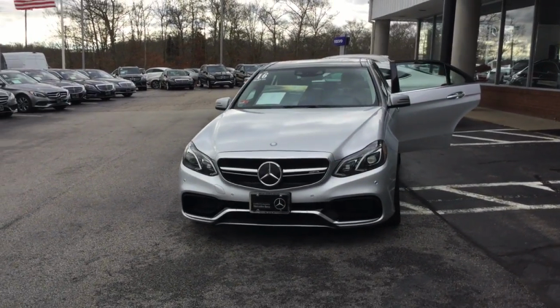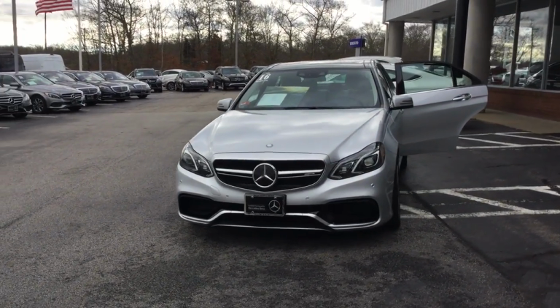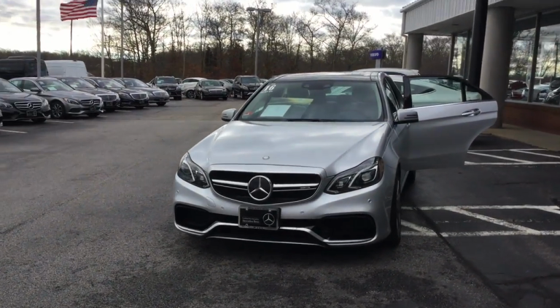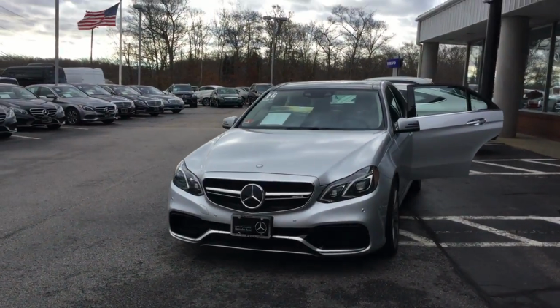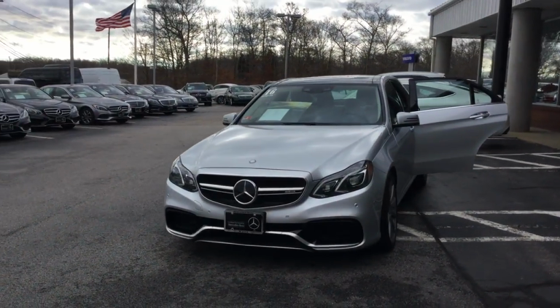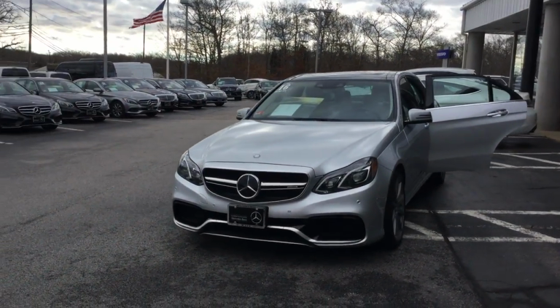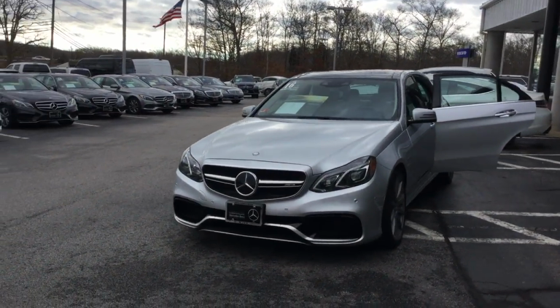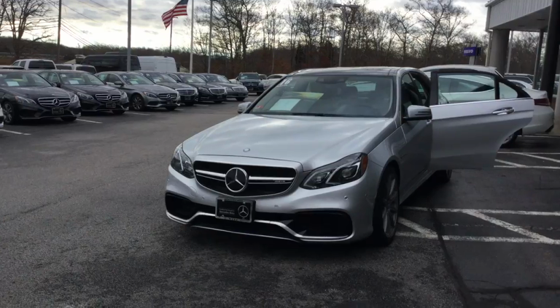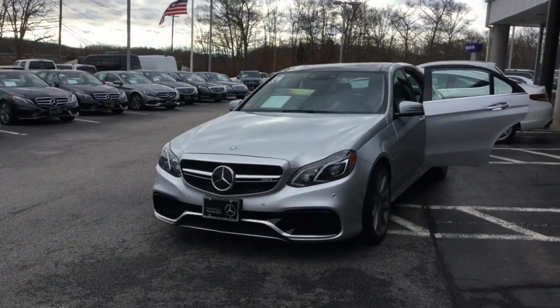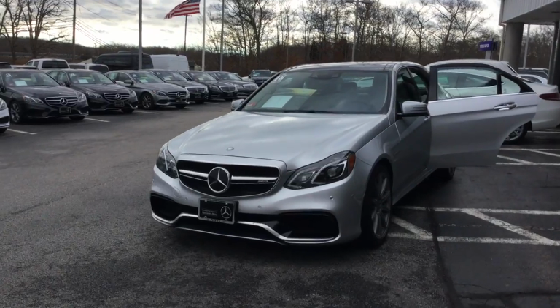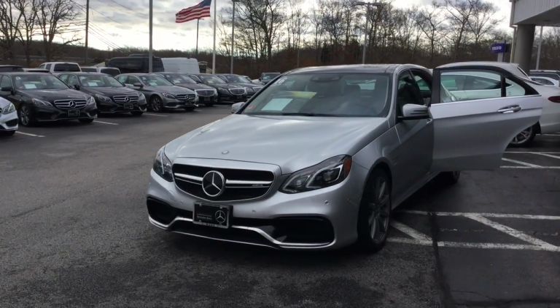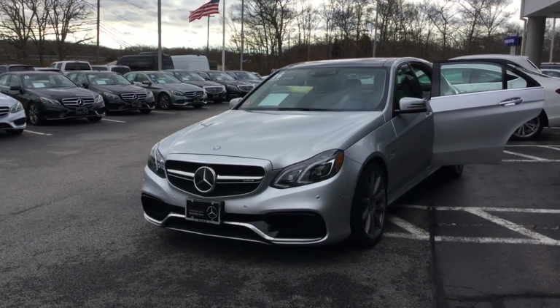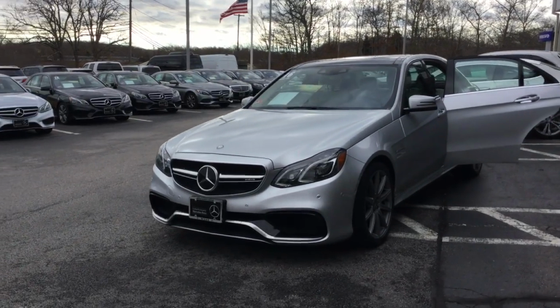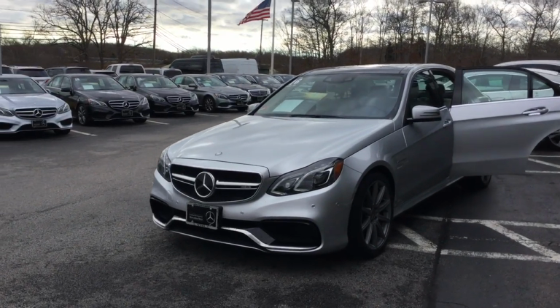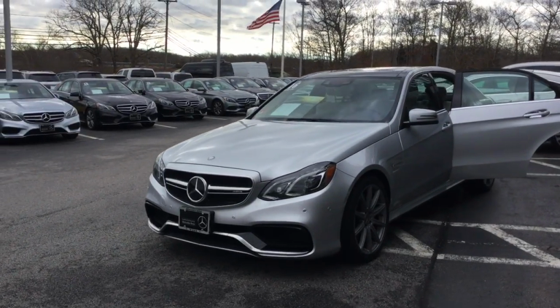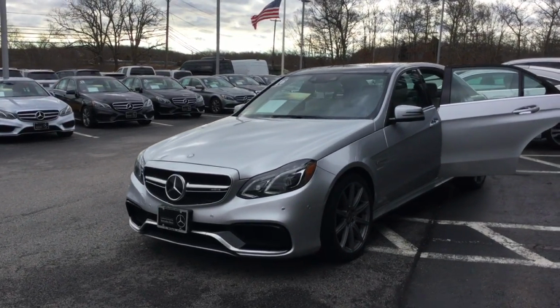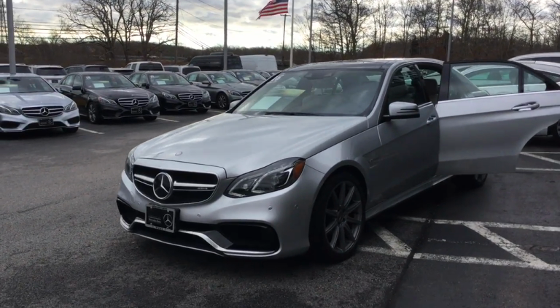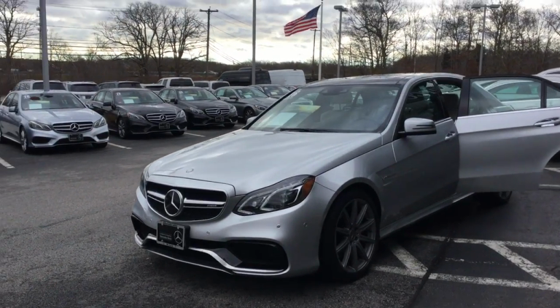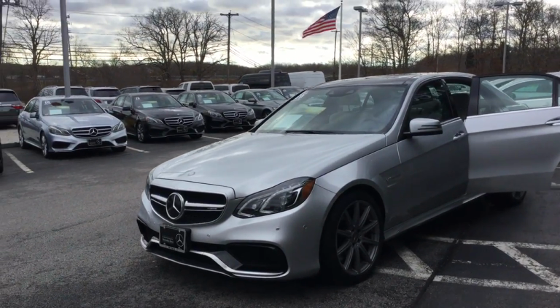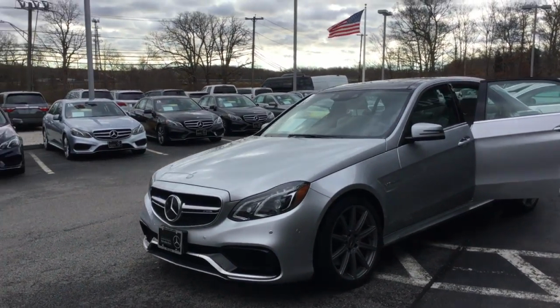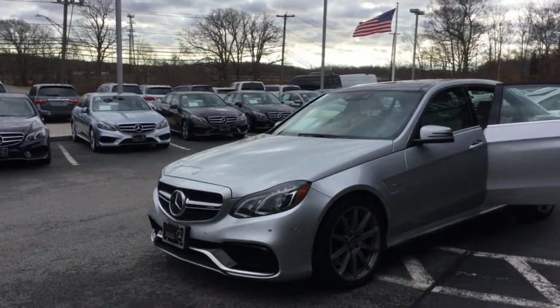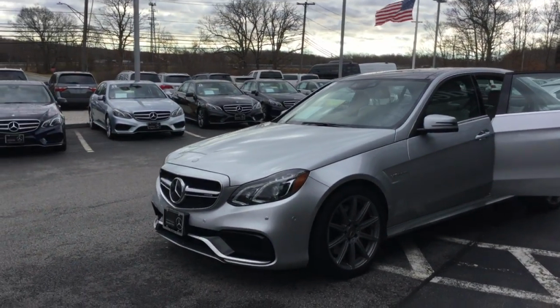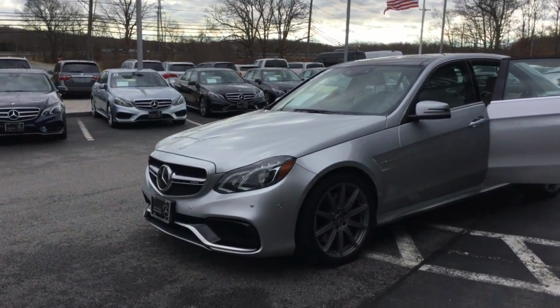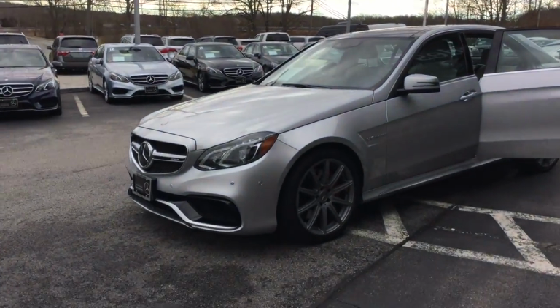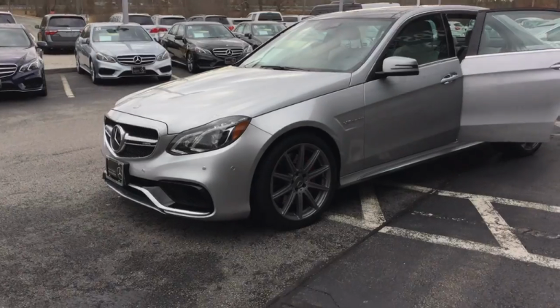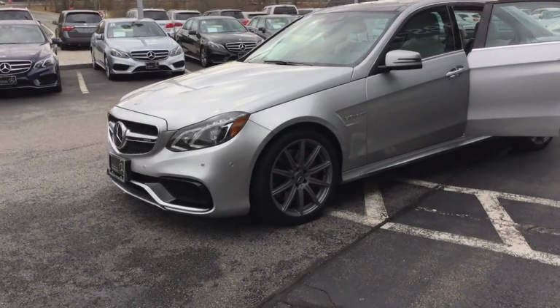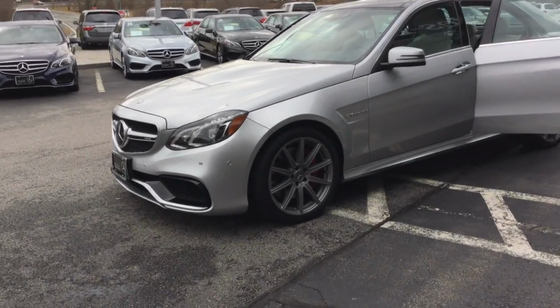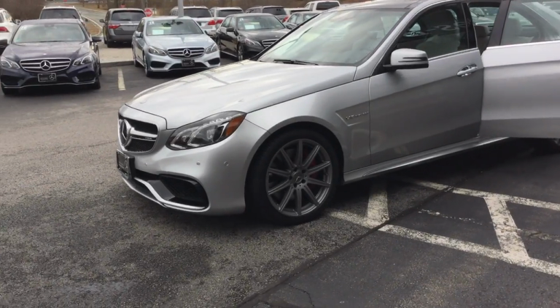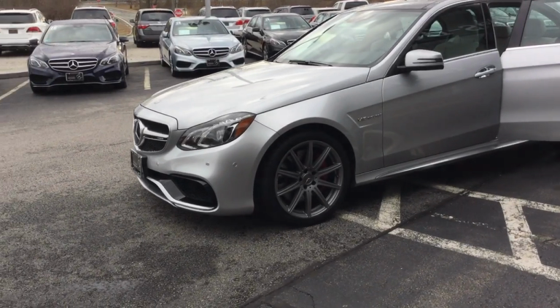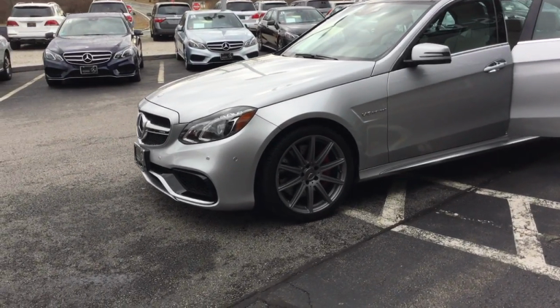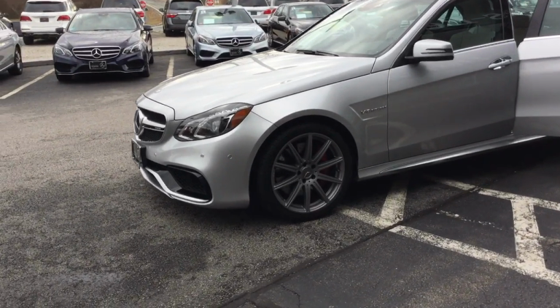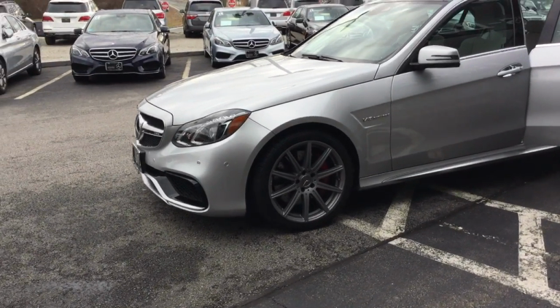Gorgeous car, has tons of equipment. LED headlamps and tail lamps, beautiful 19-inch 10-spoke alloy AMG wheels.